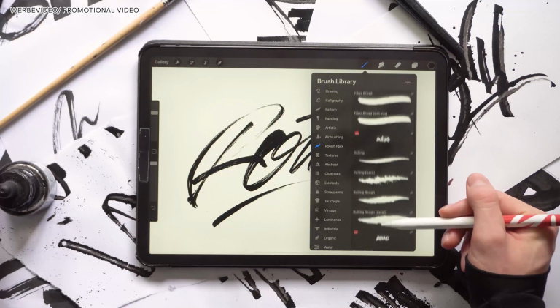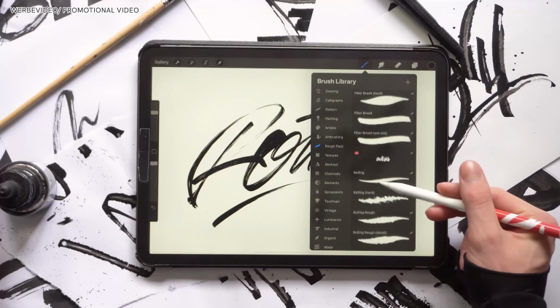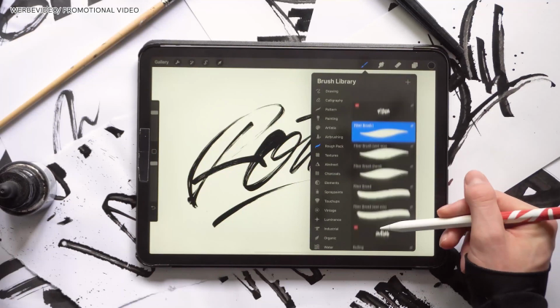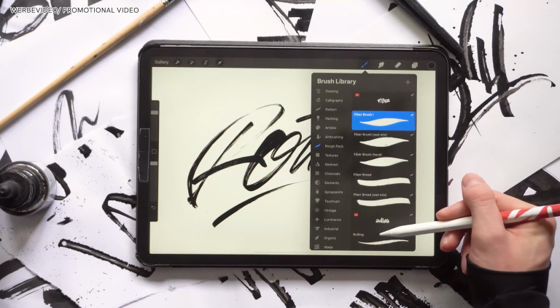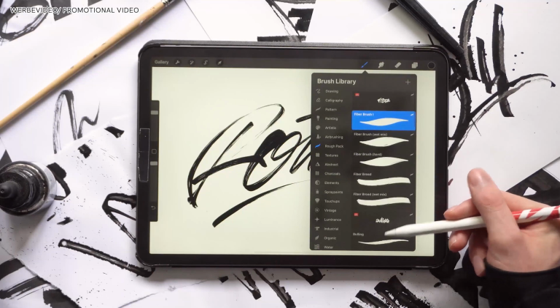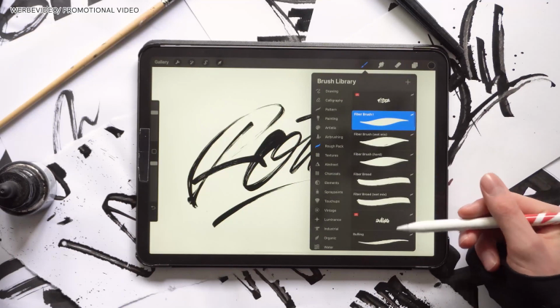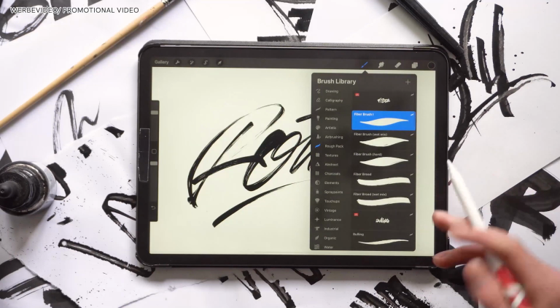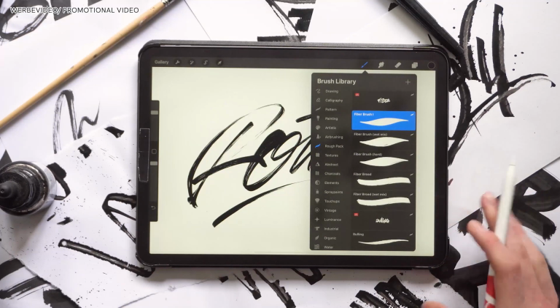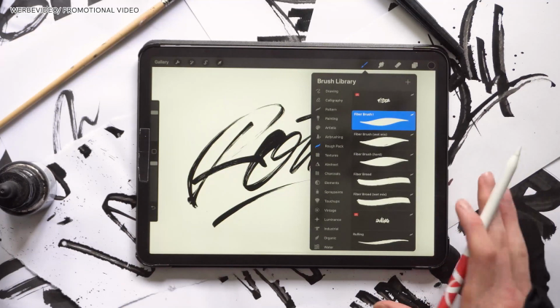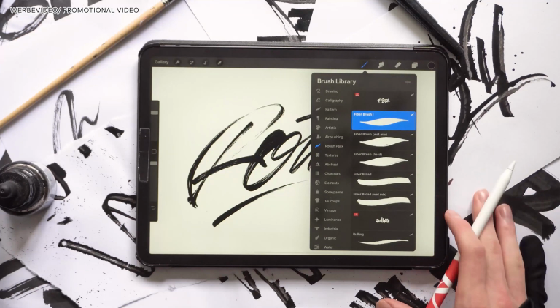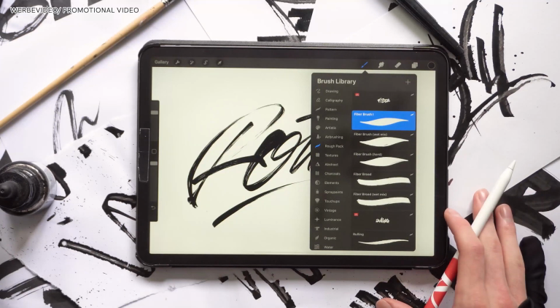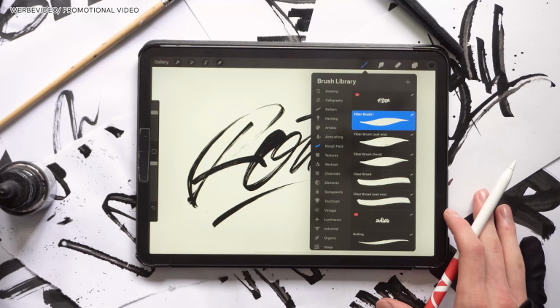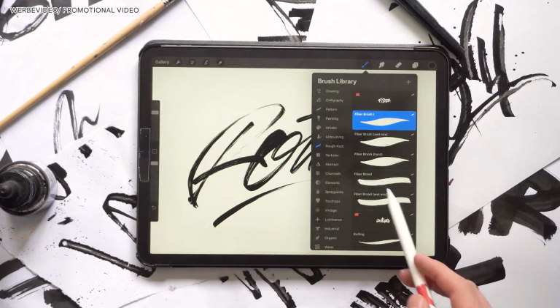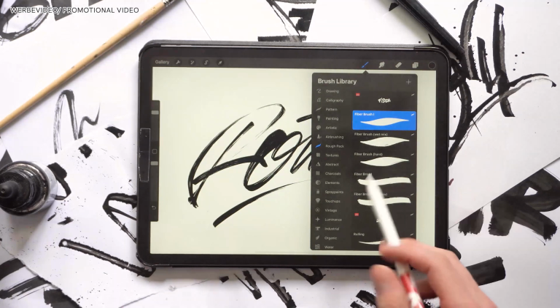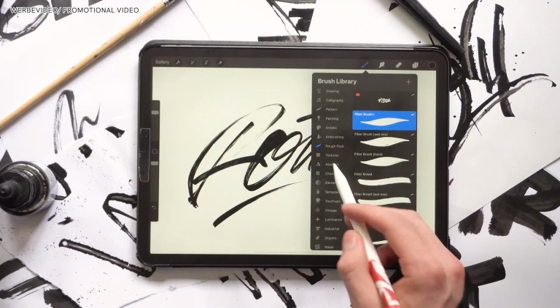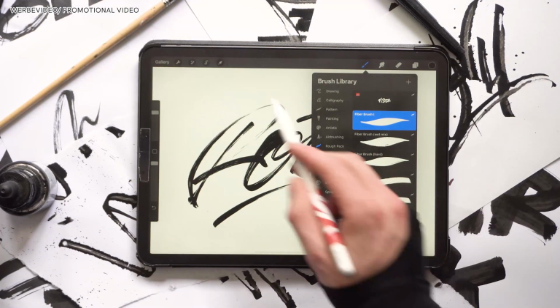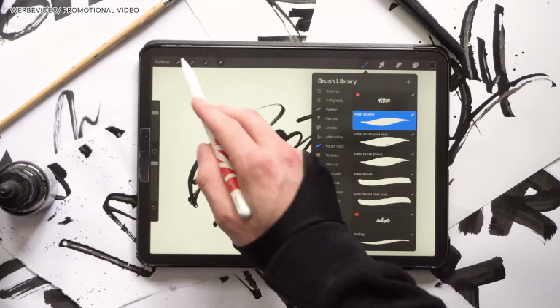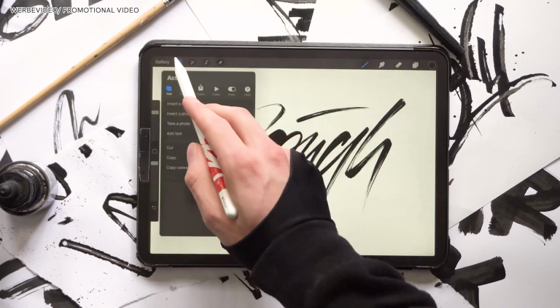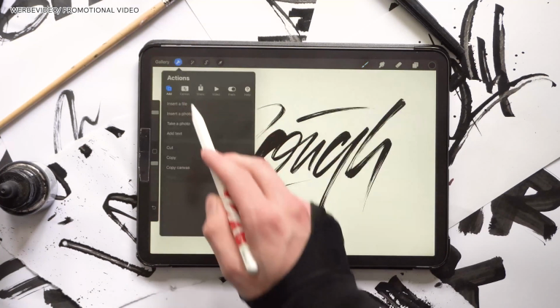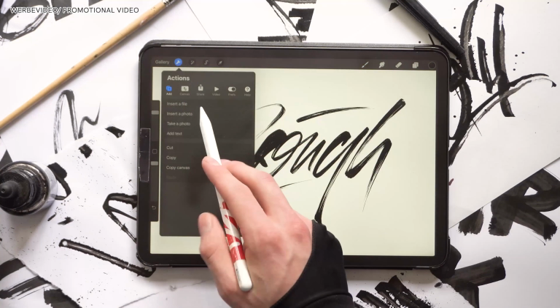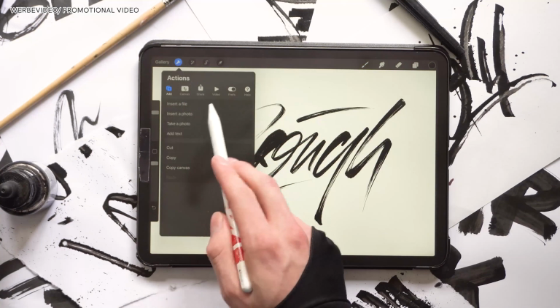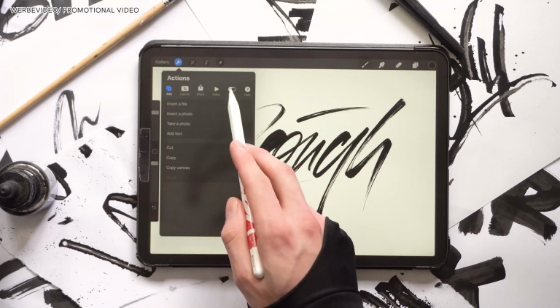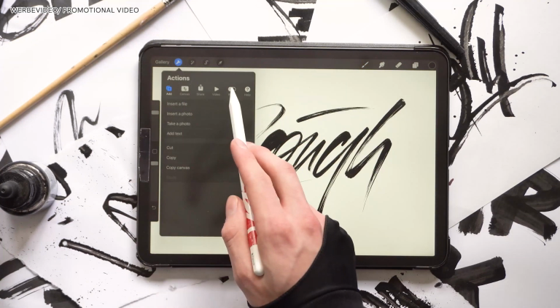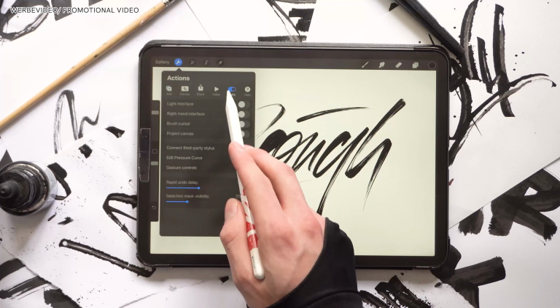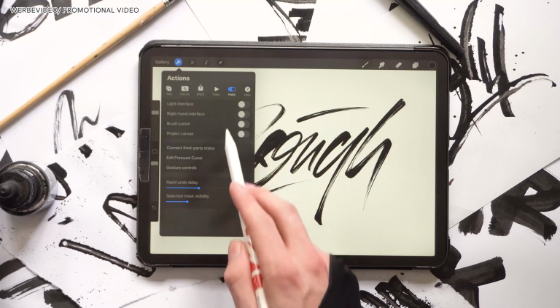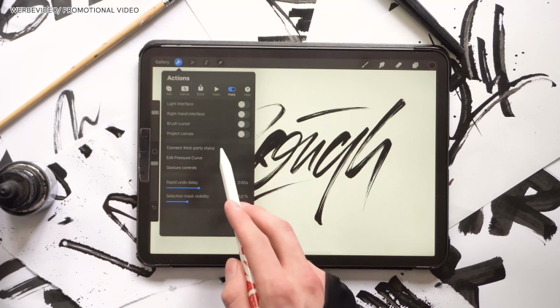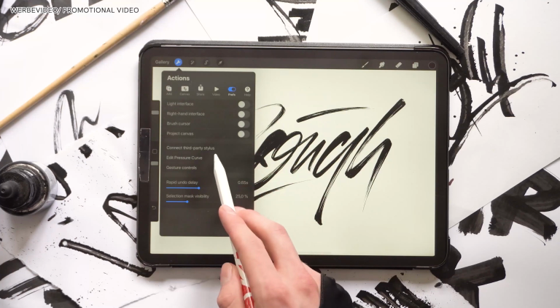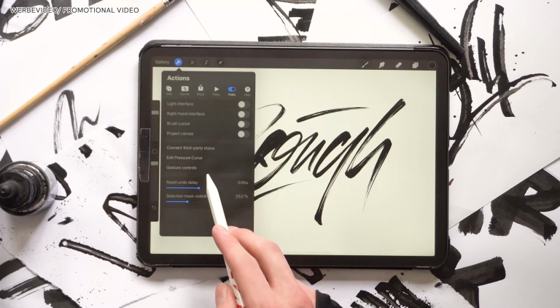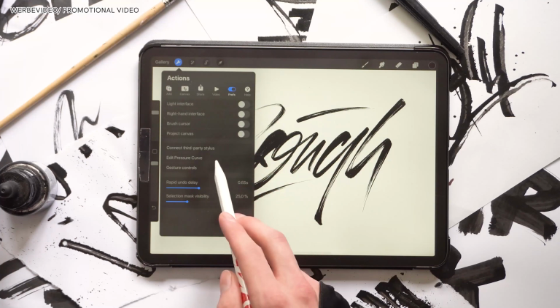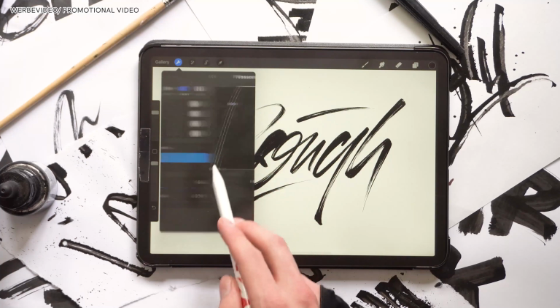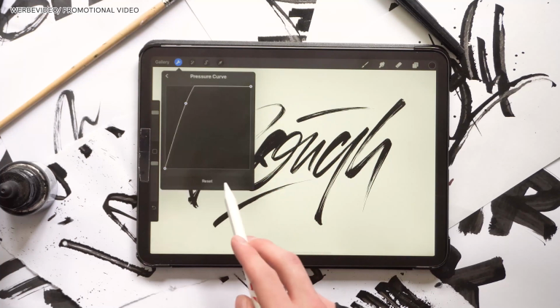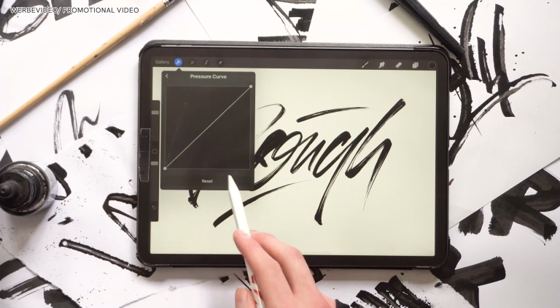I'm now moving on to give you some tips on these brushes. First of all, to get better results I would recommend adjusting your pressure curve — they seem to work better with more pressure.